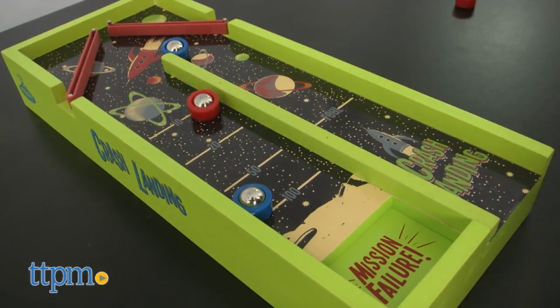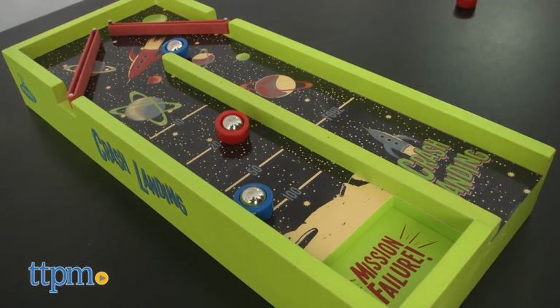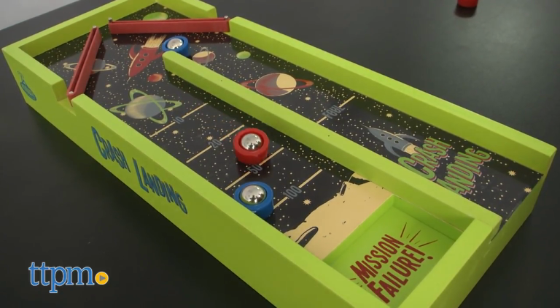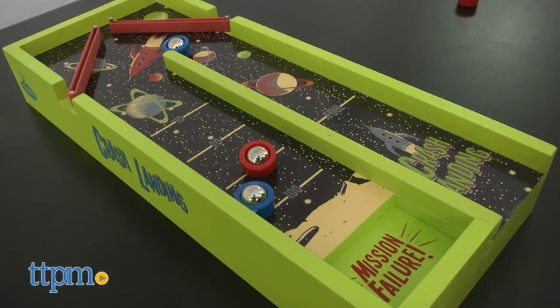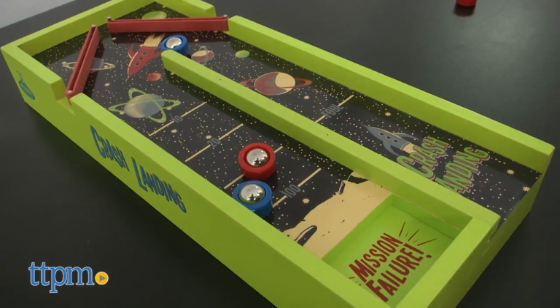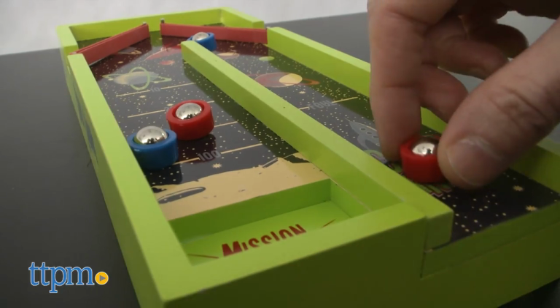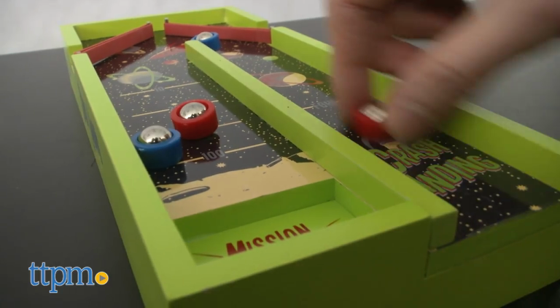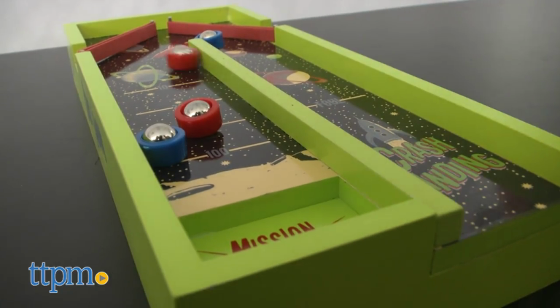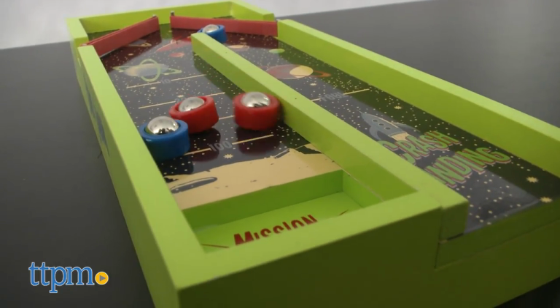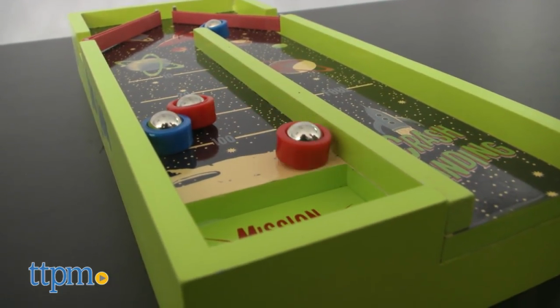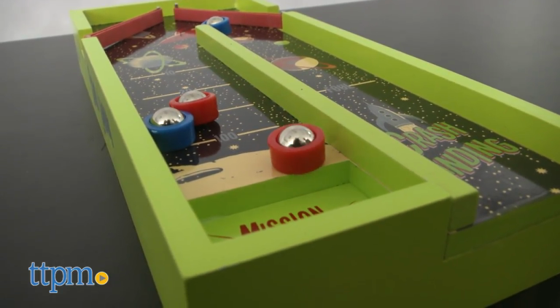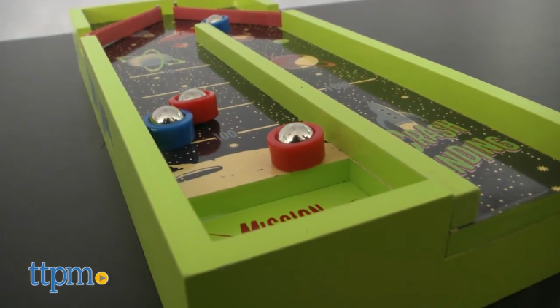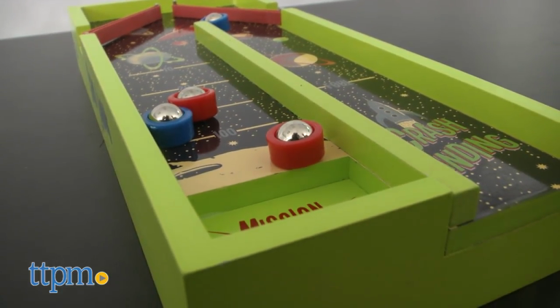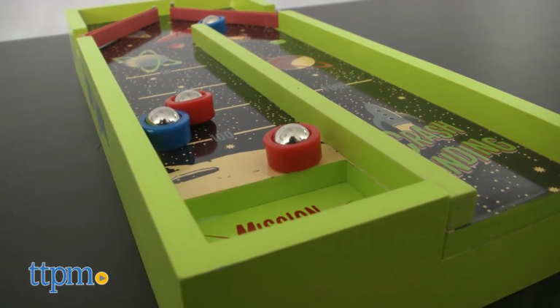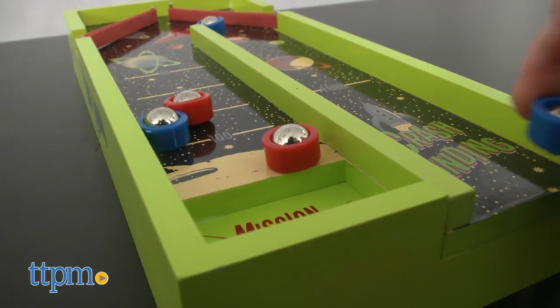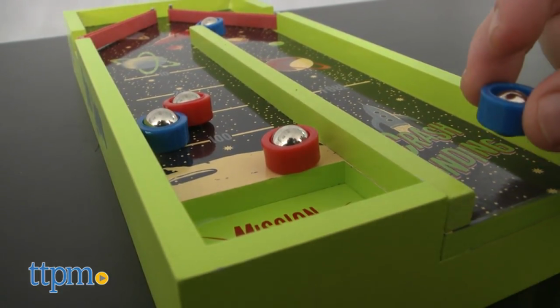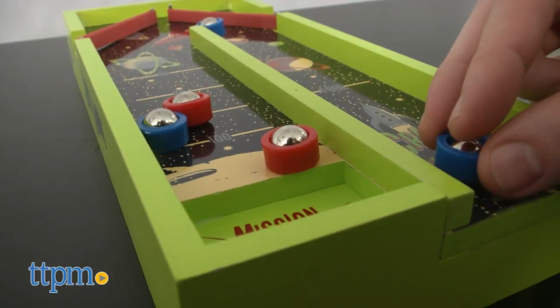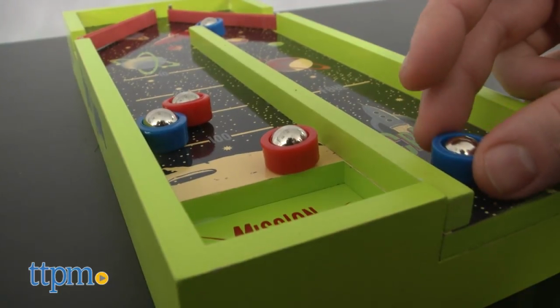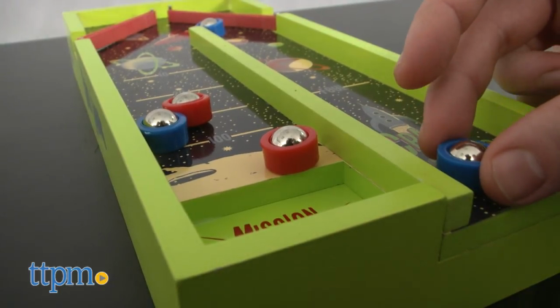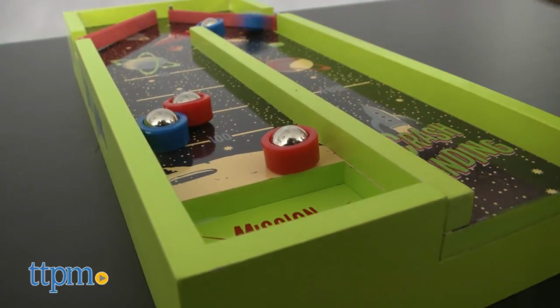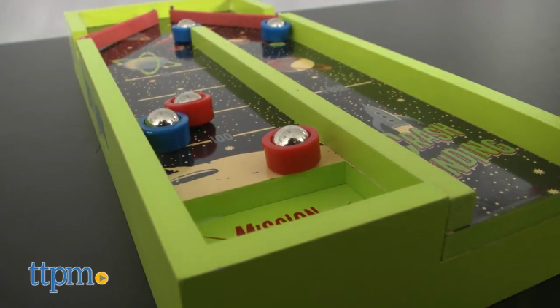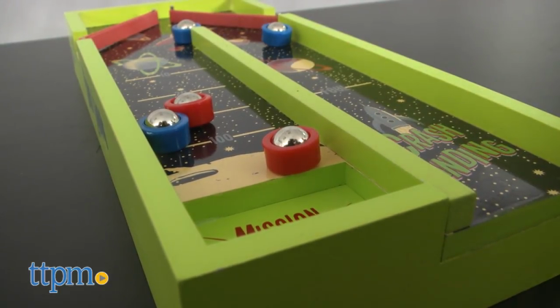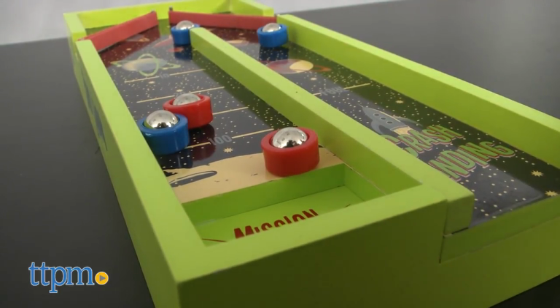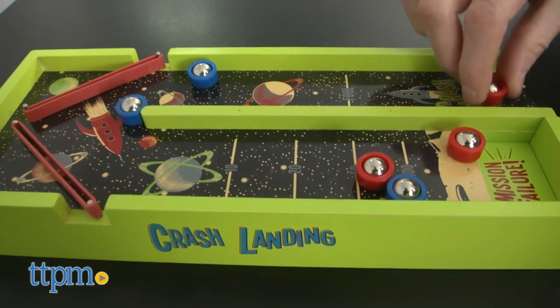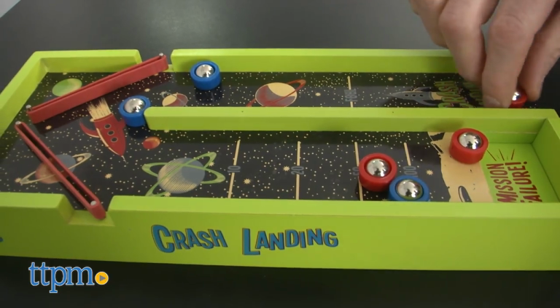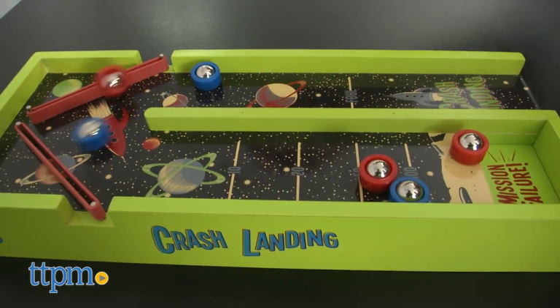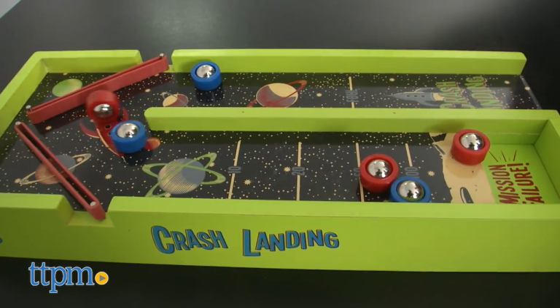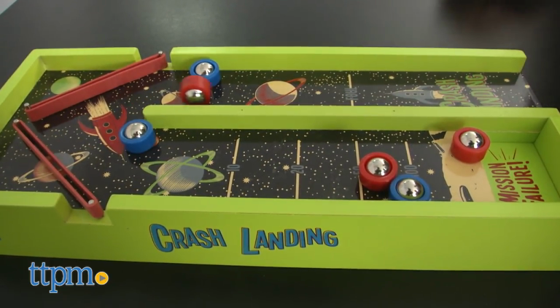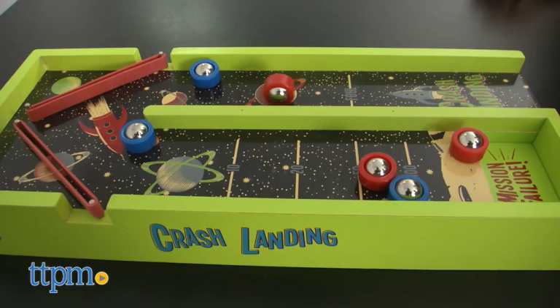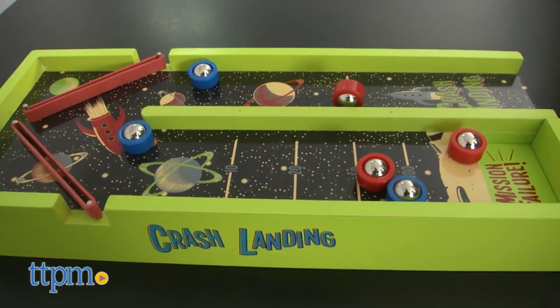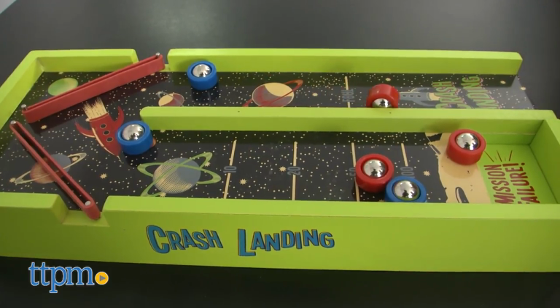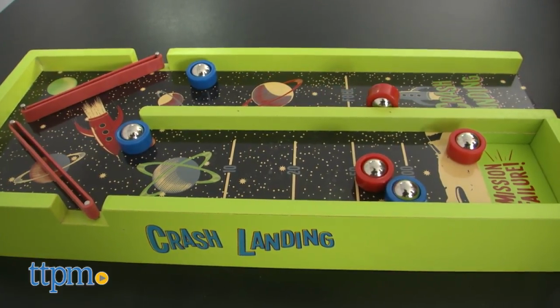This means that satellites can bump into each other, block paths, and change scoring. A satellite needs to be completely in a space and not touching lines. Play a certain amount of rounds or pick a score you must reach.